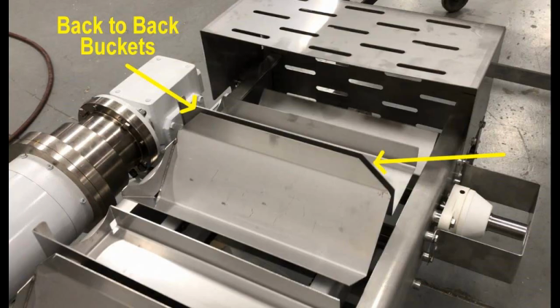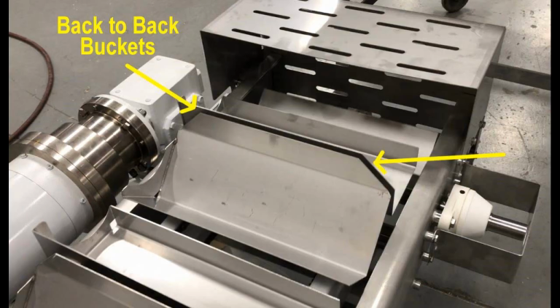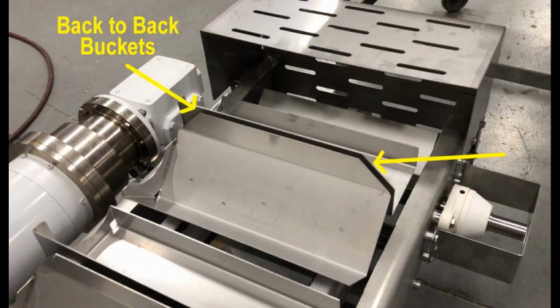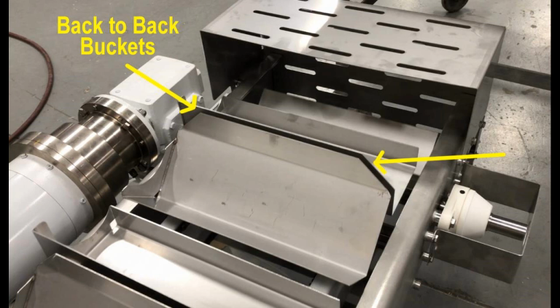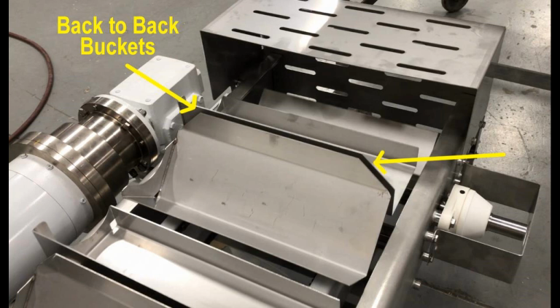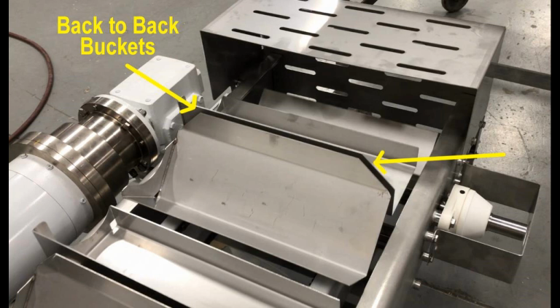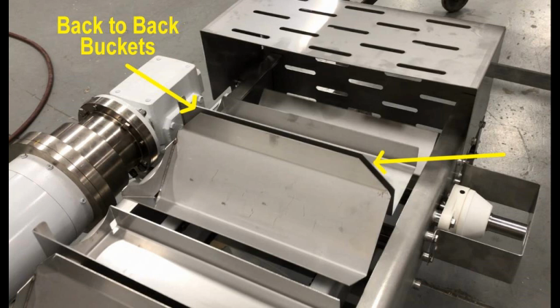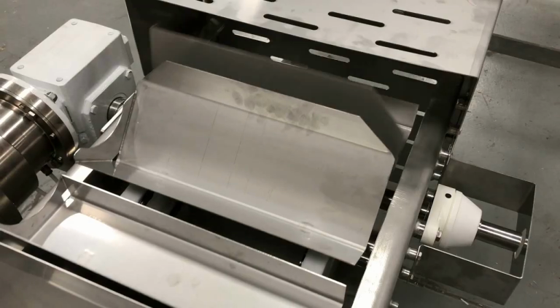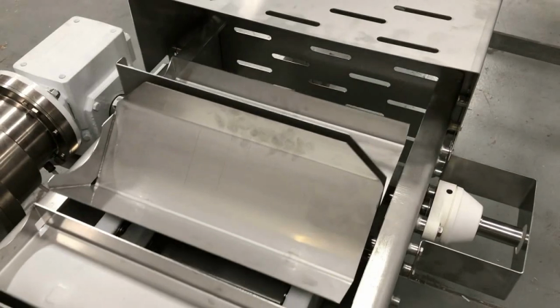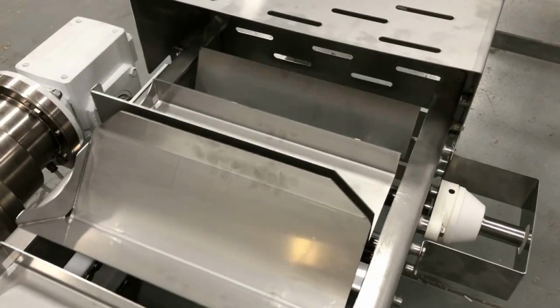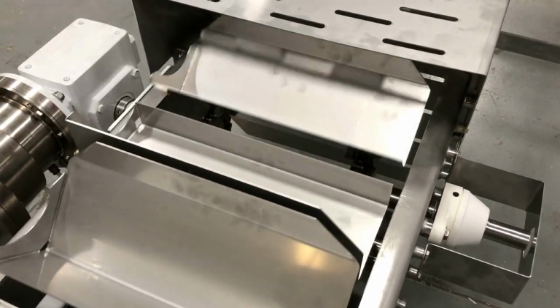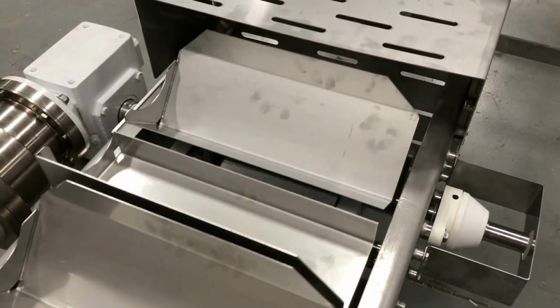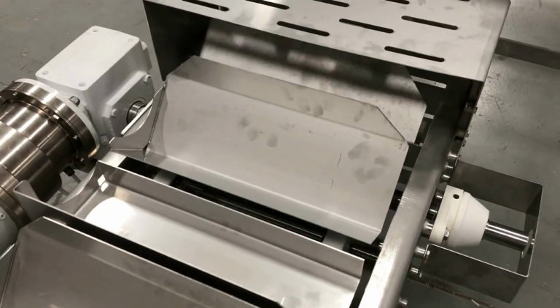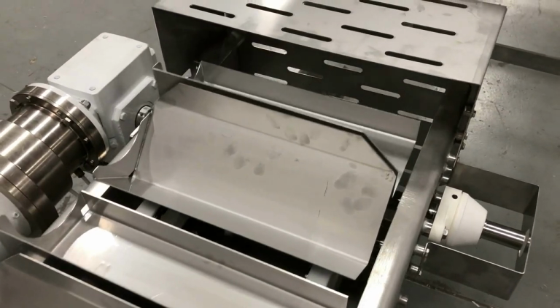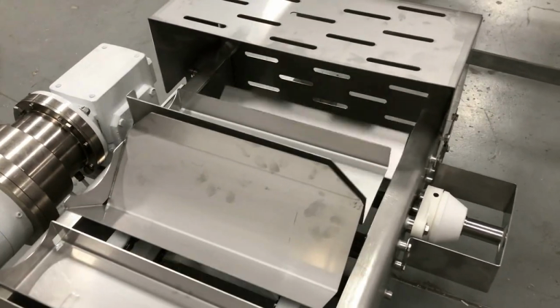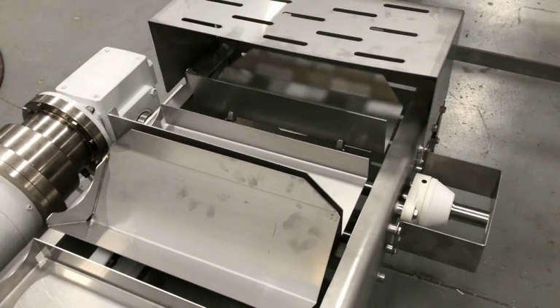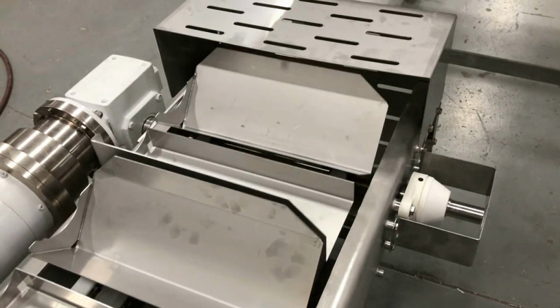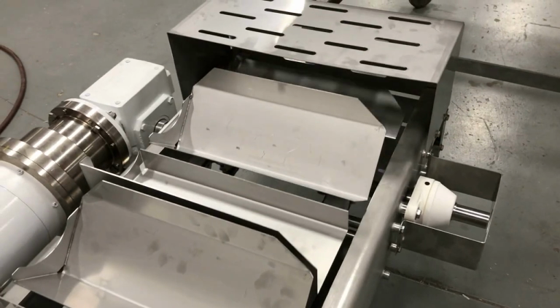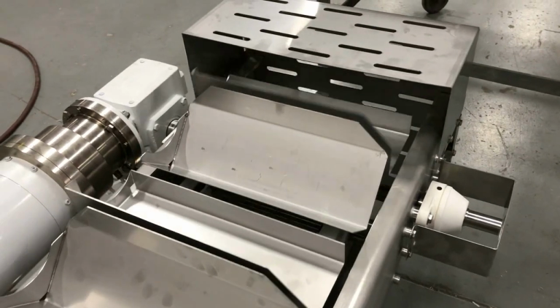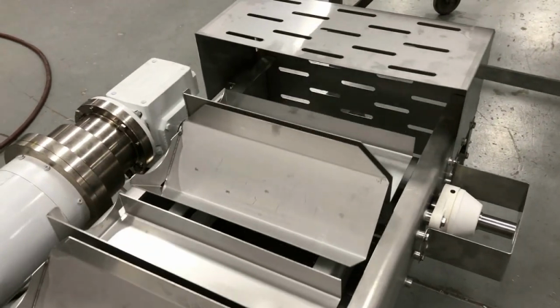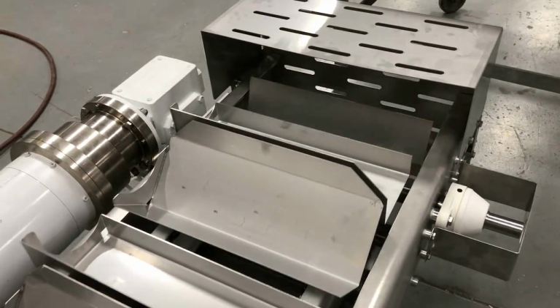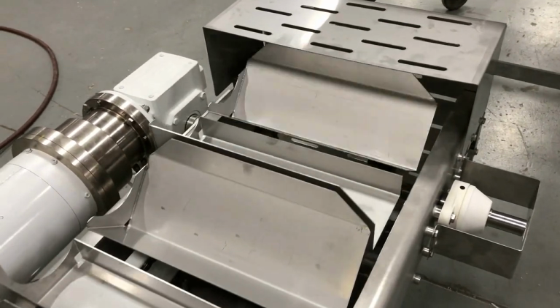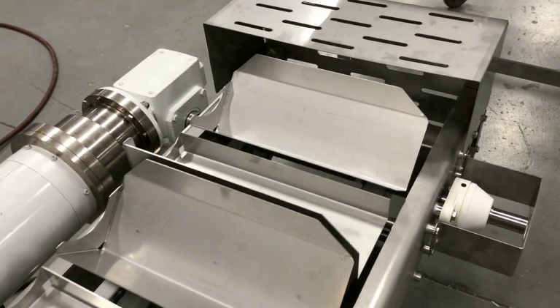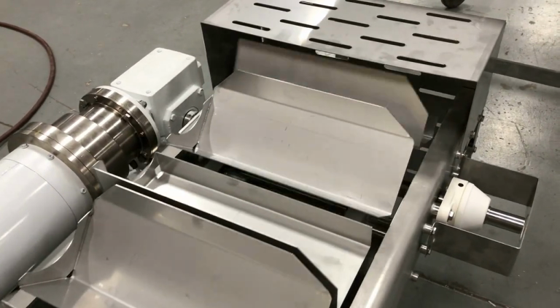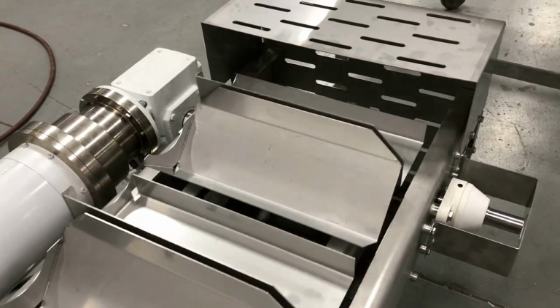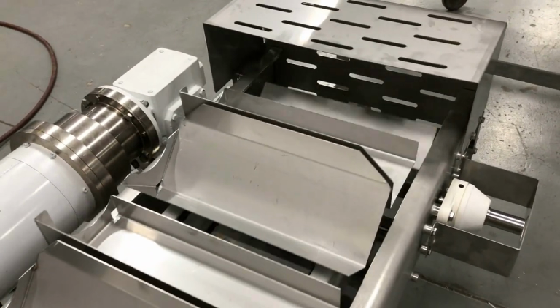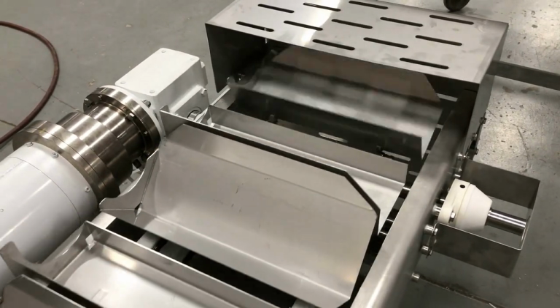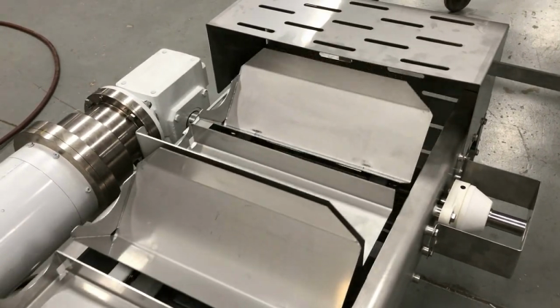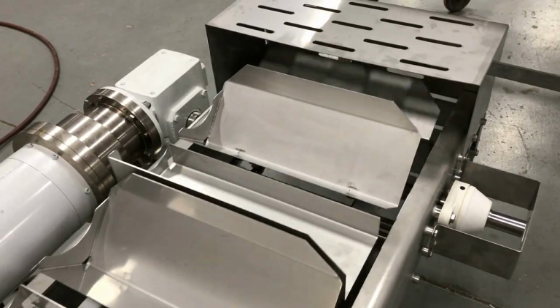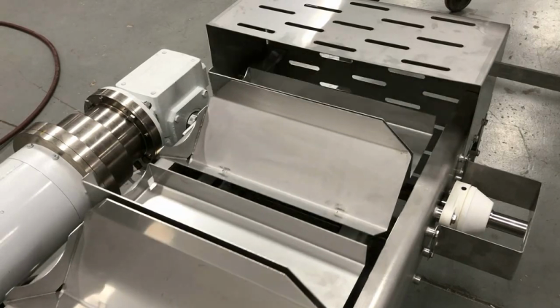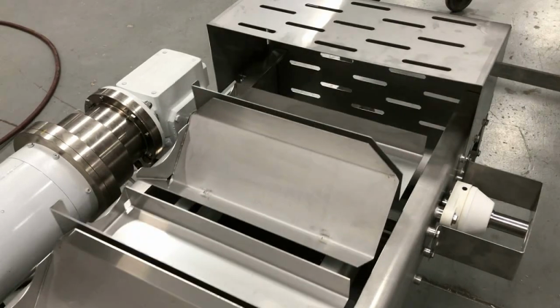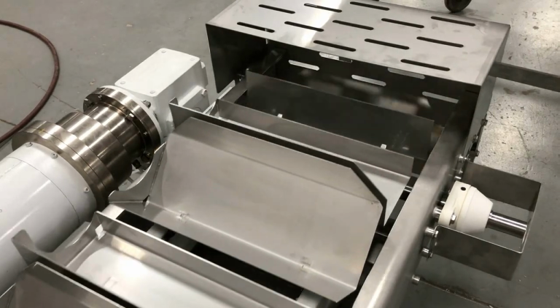Alternating back-to-back buckets are horizontal and rotate 45 degrees. The bucket design was specified based on how the loaves were being both loaded and unloaded.